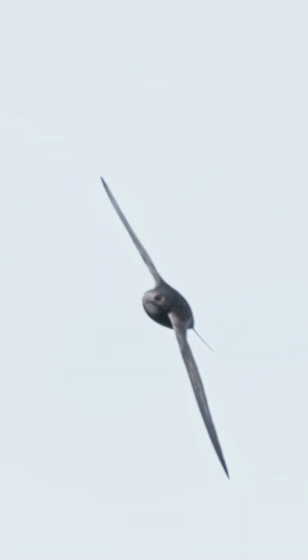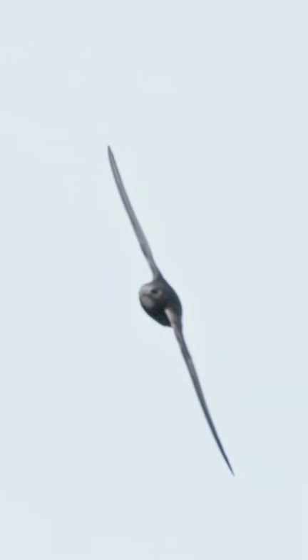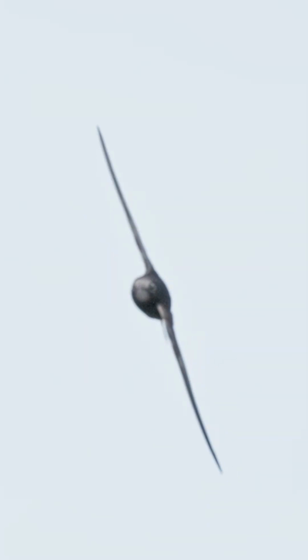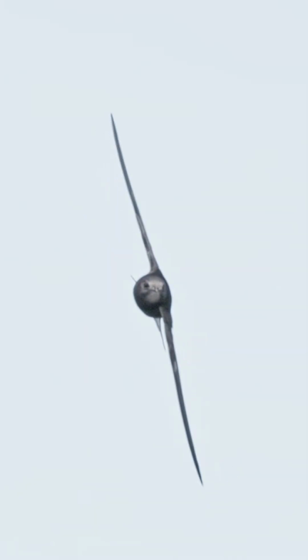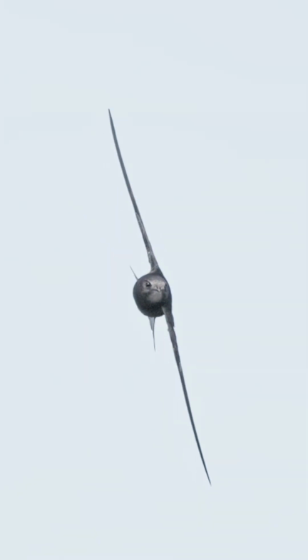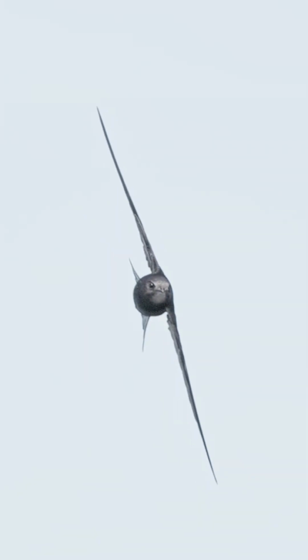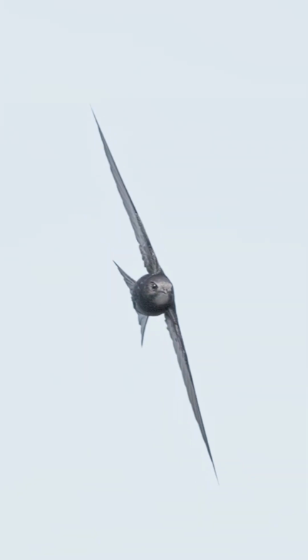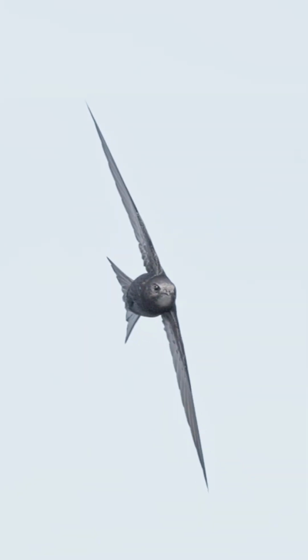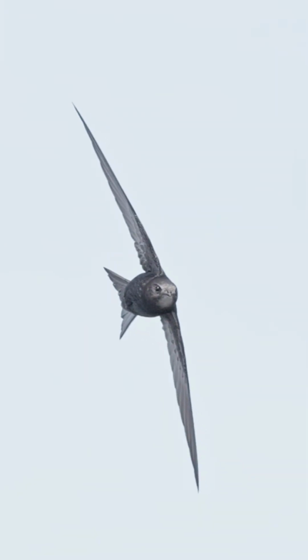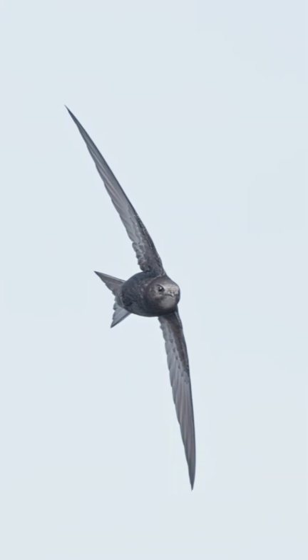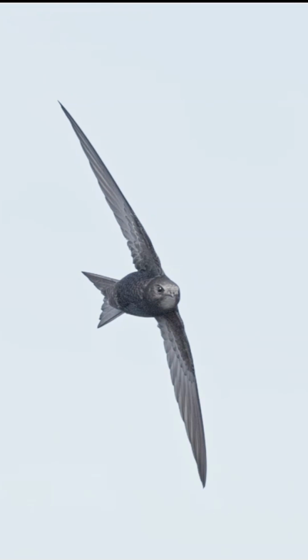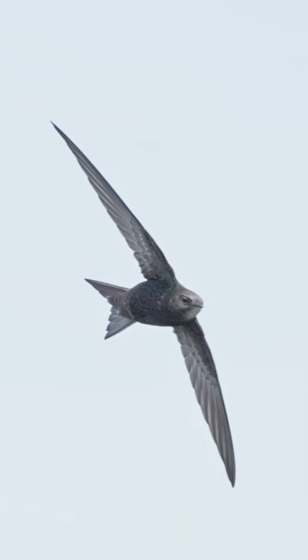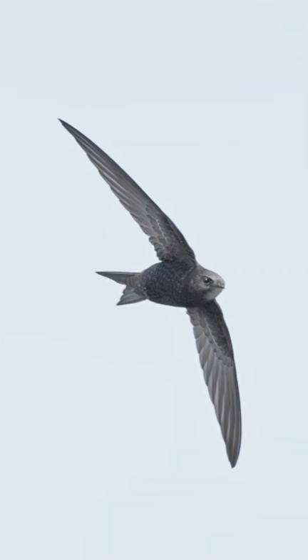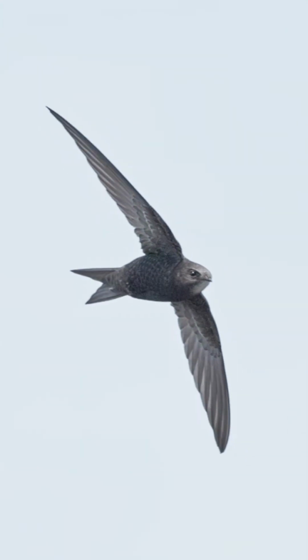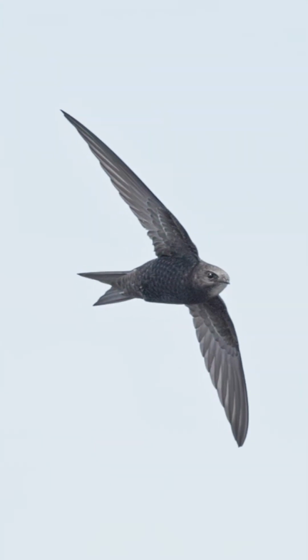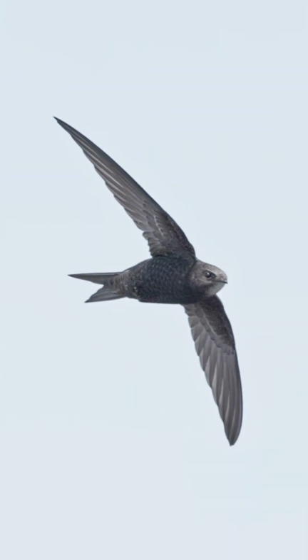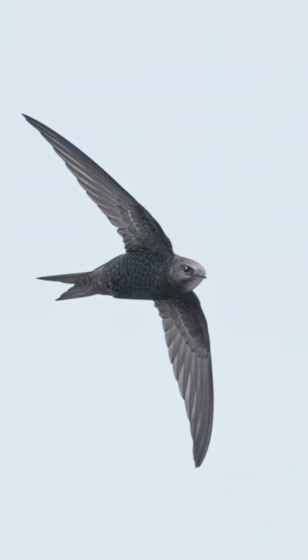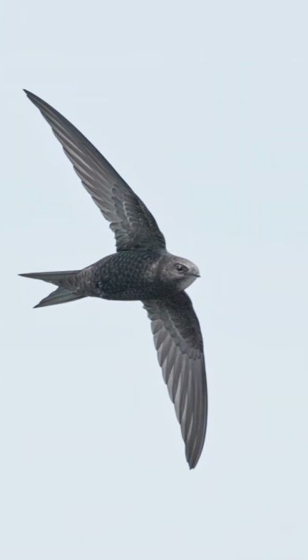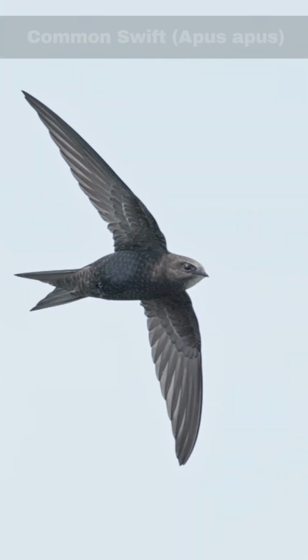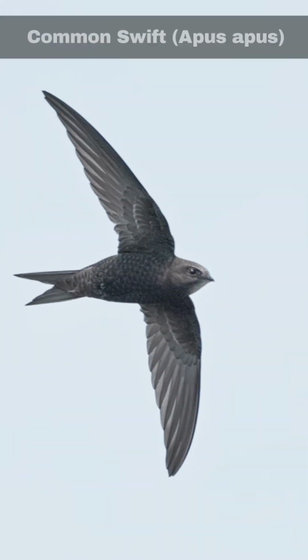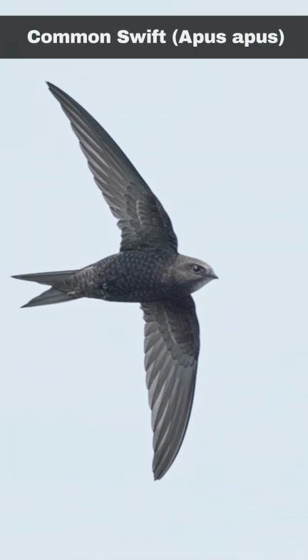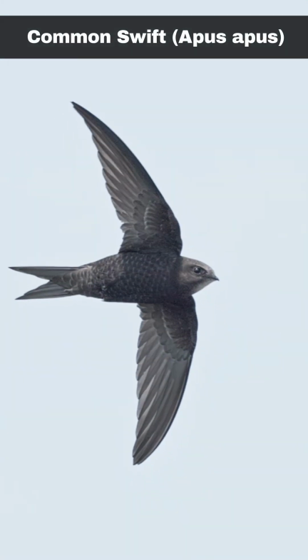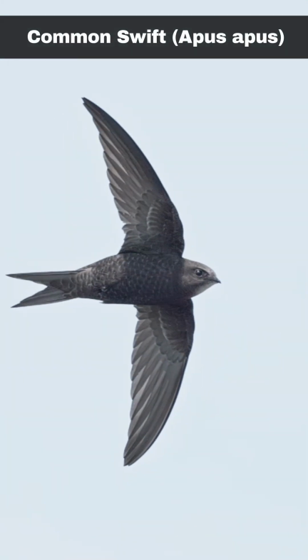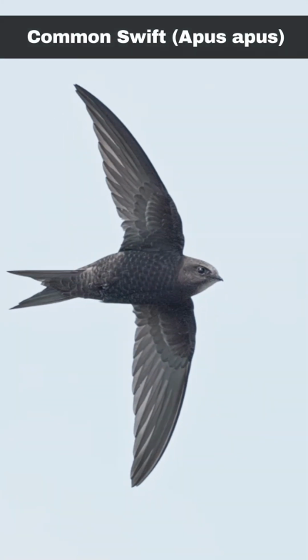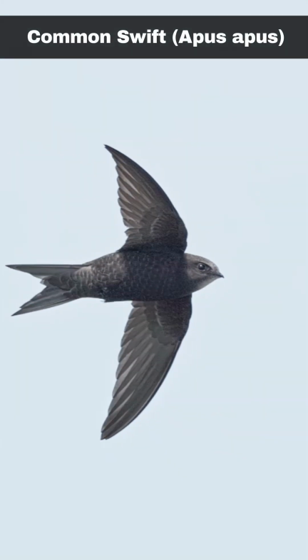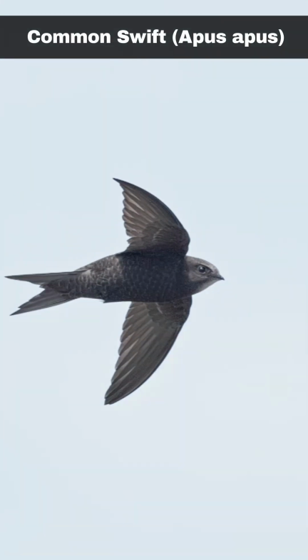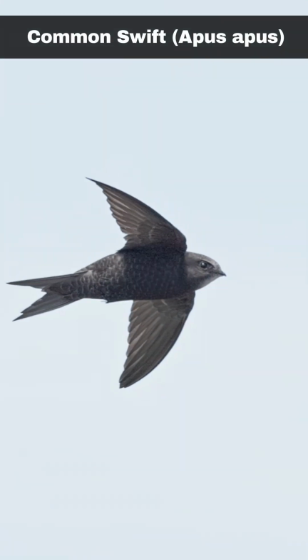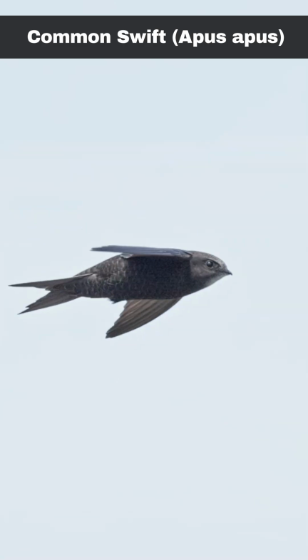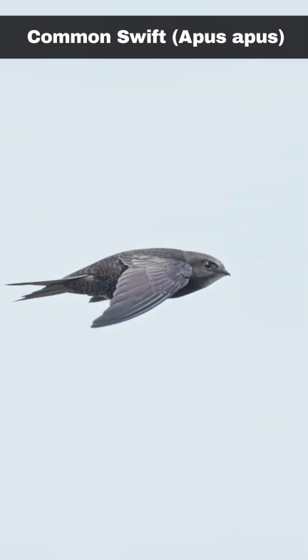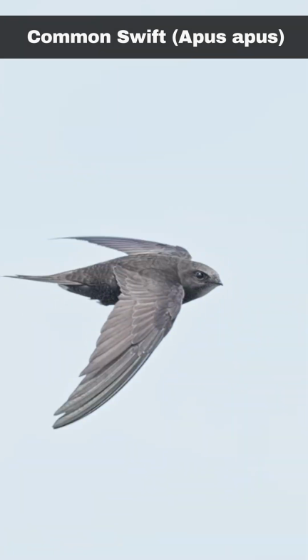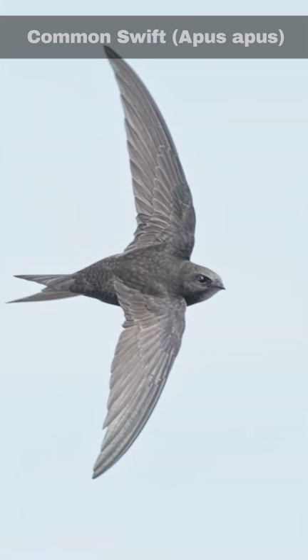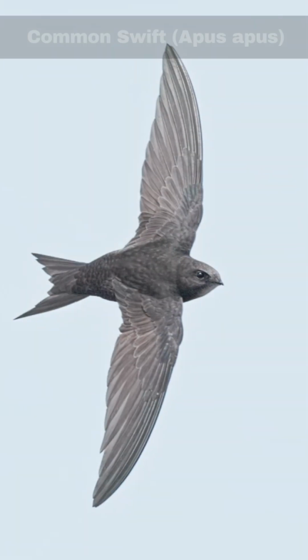Hi, I'm David. Welcome to Wildlife in Focus. This episode is everything you need to know about the common swift, scientific name Apus apus.